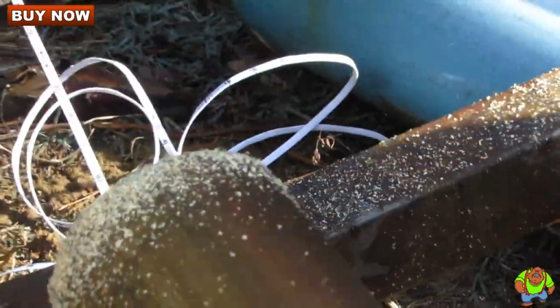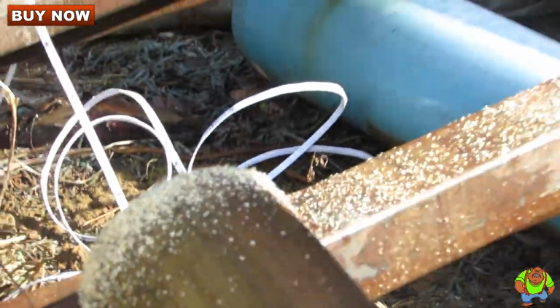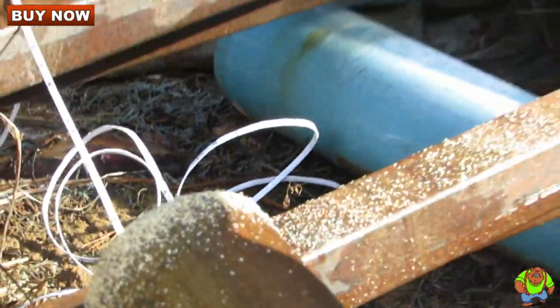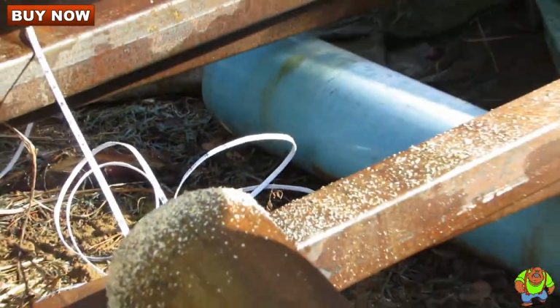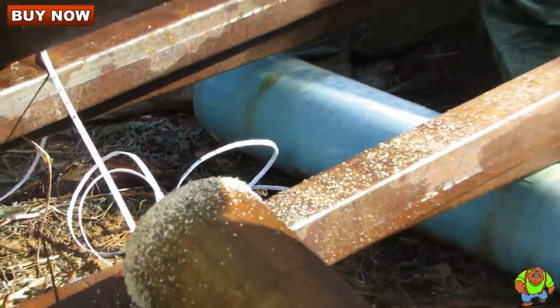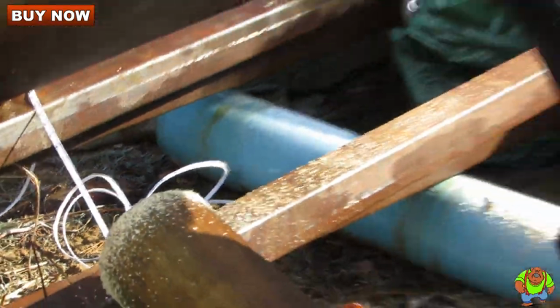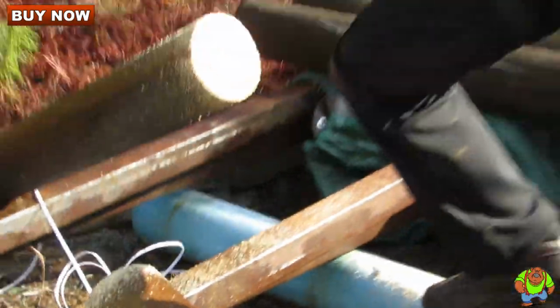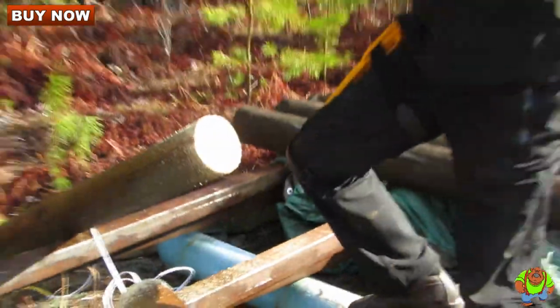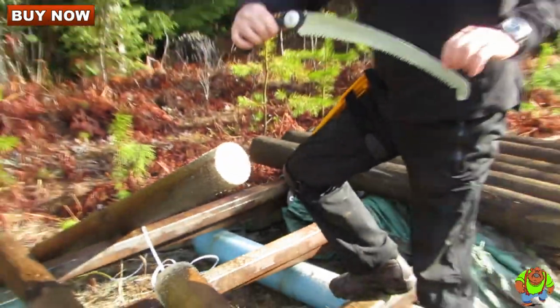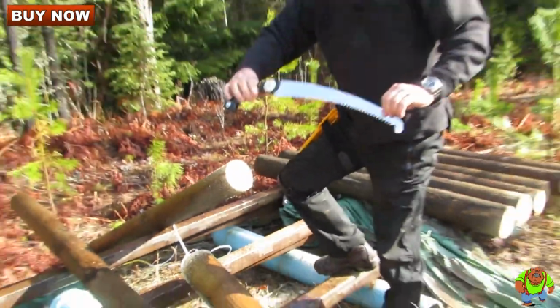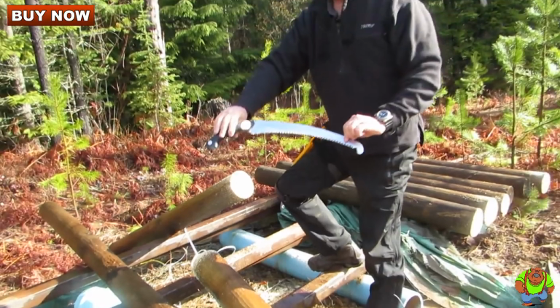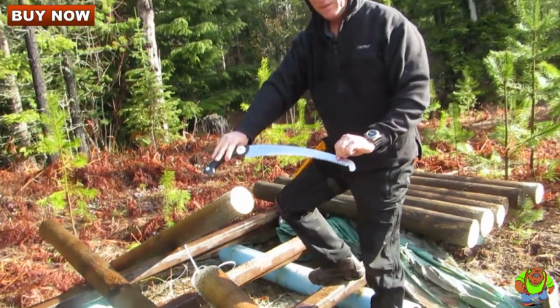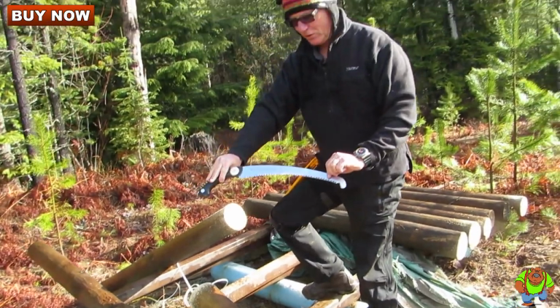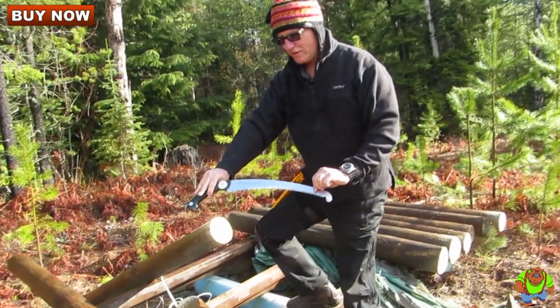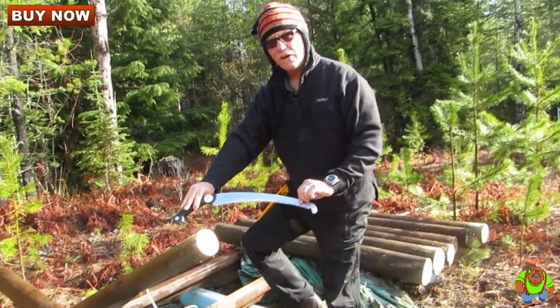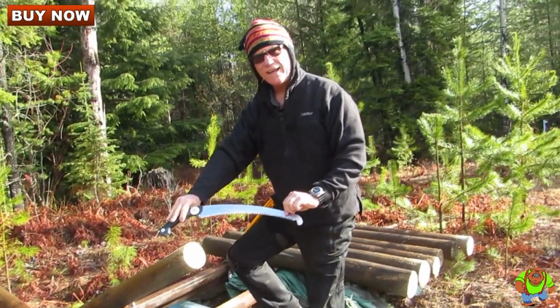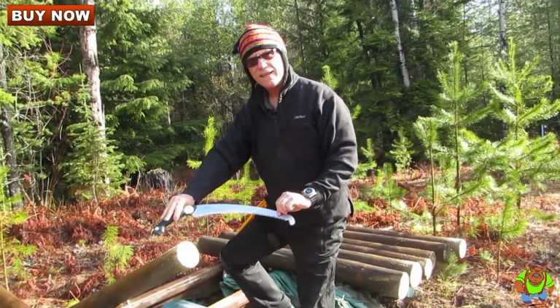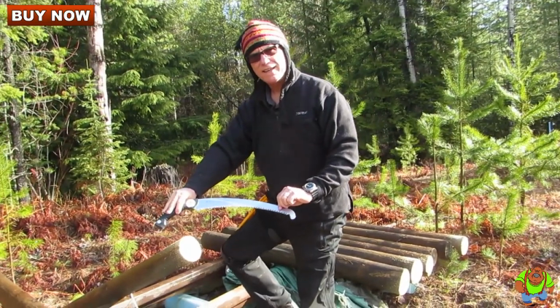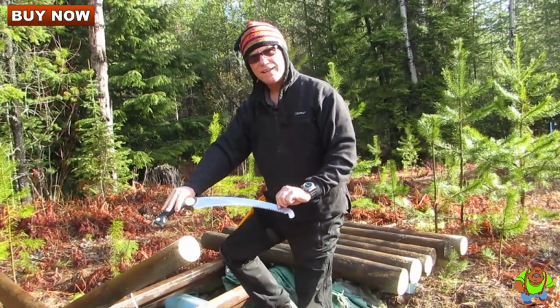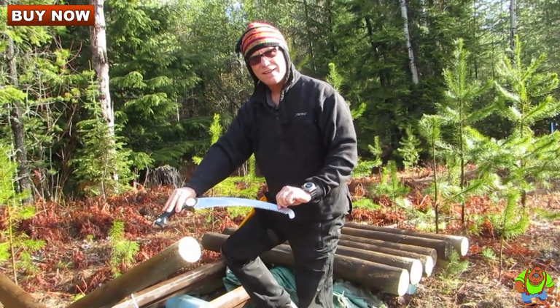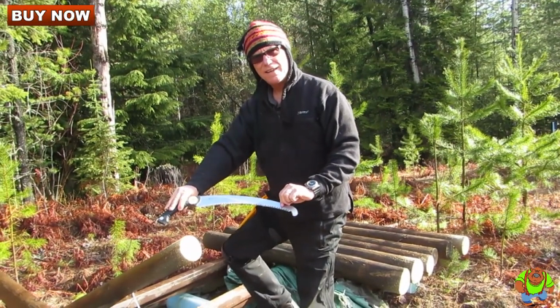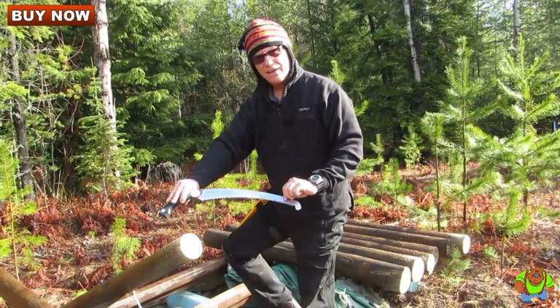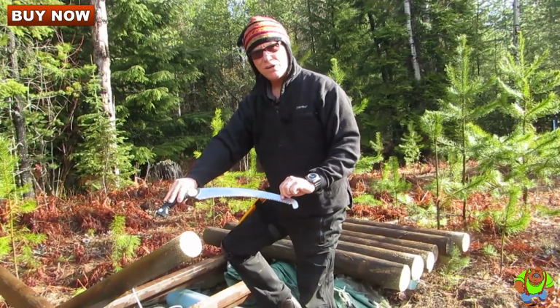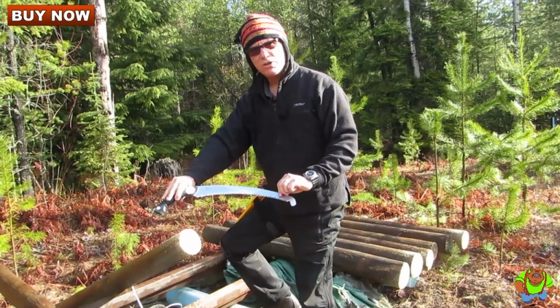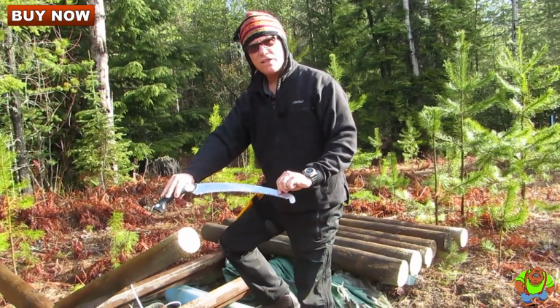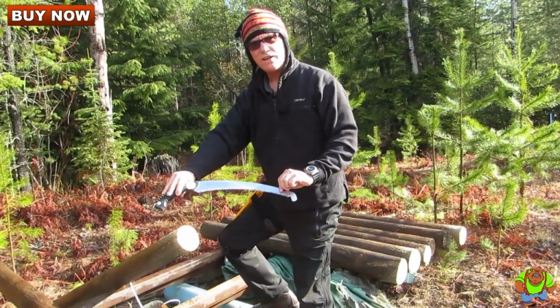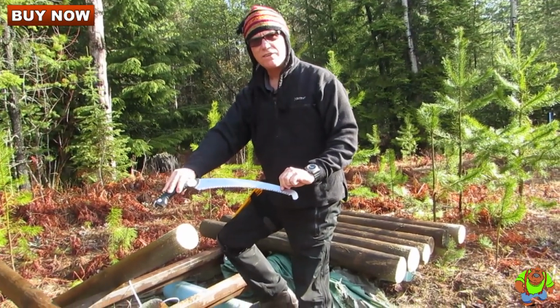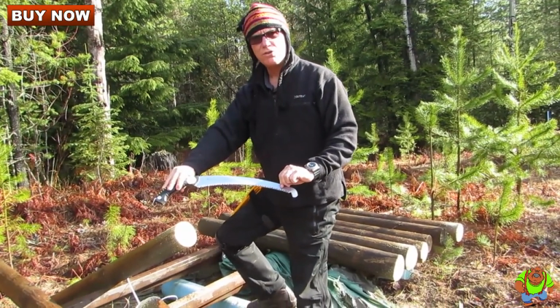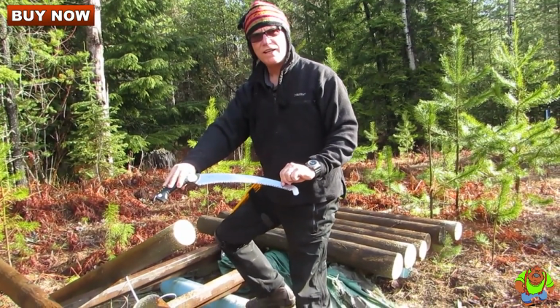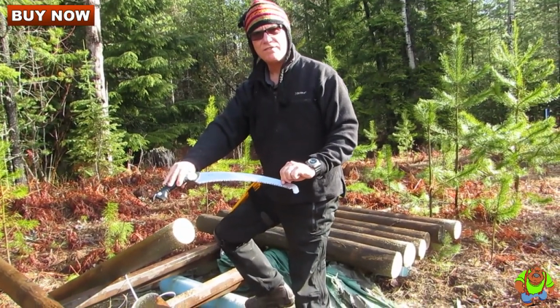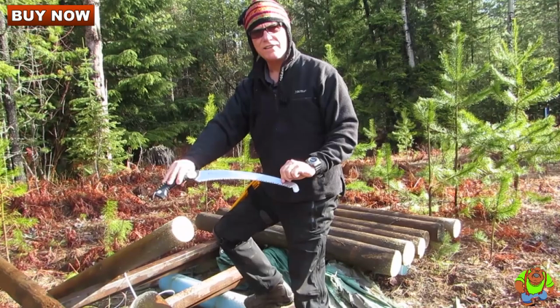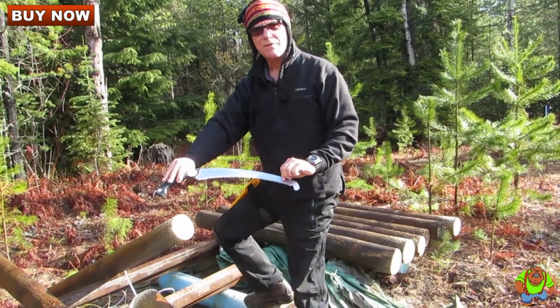And there we go — the Silky Sugoi. You can purchase these for less at OssoGrandeKnives.com.